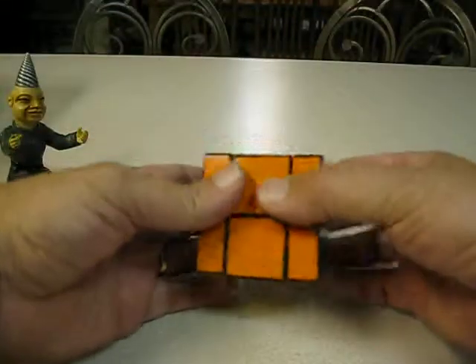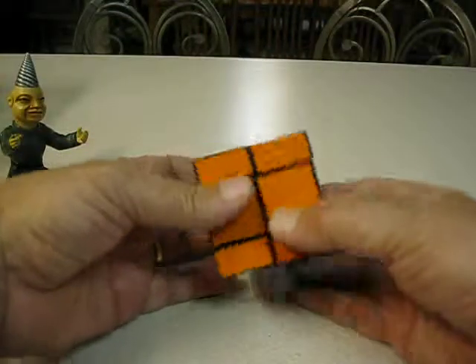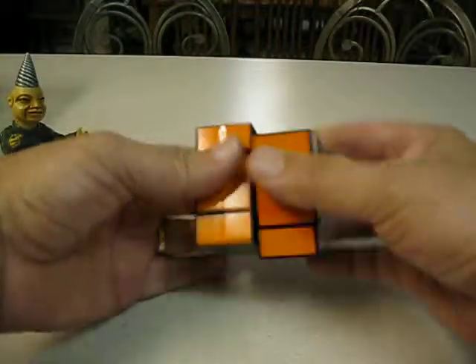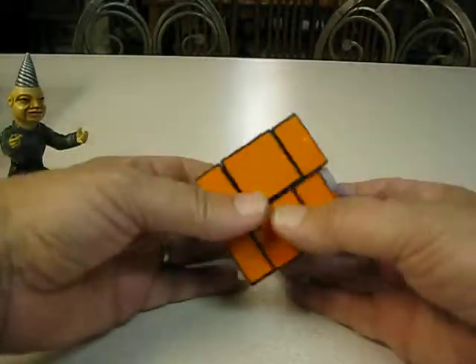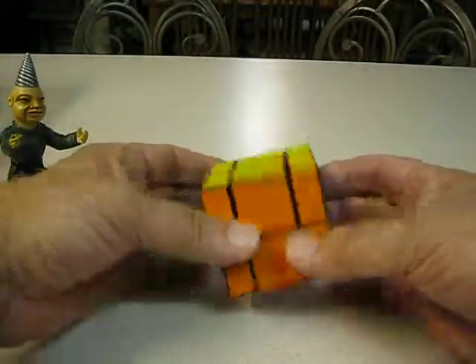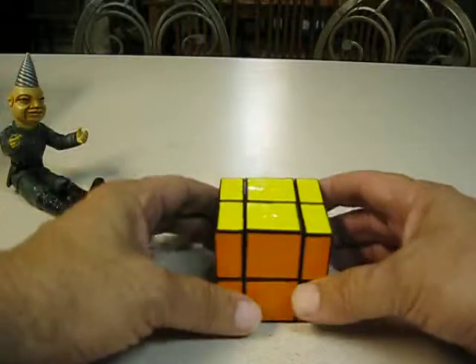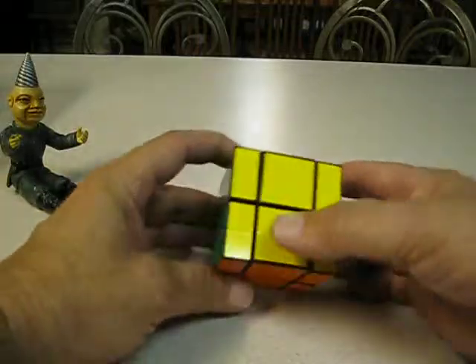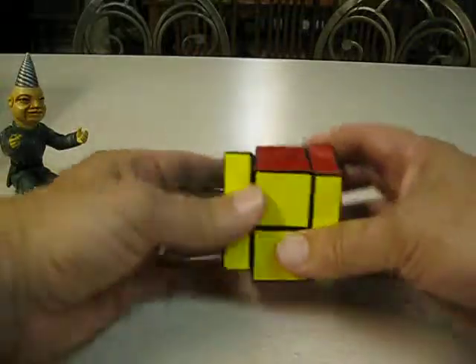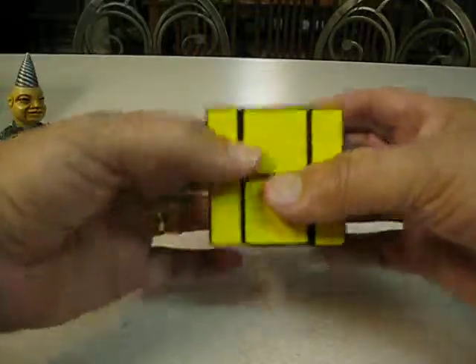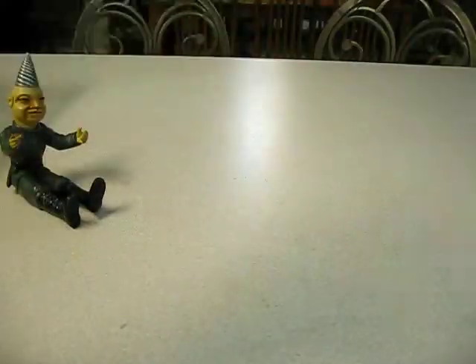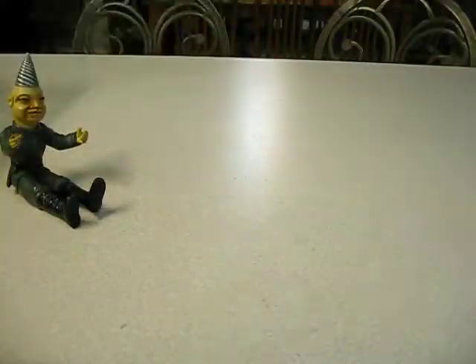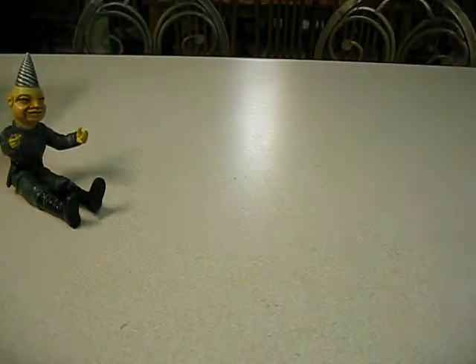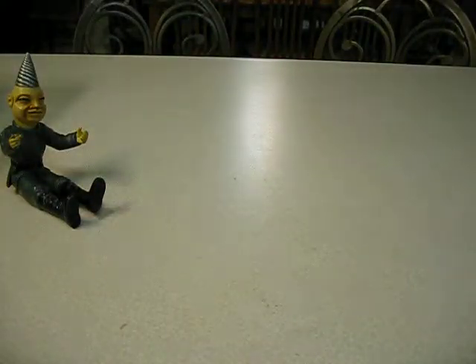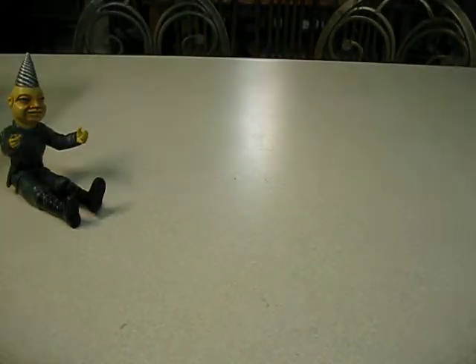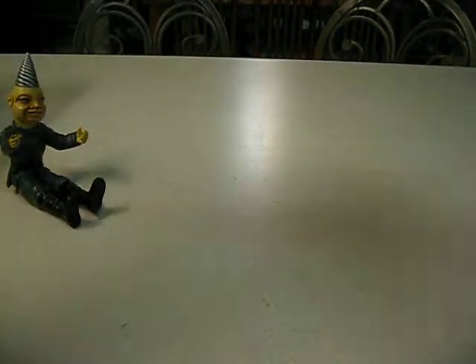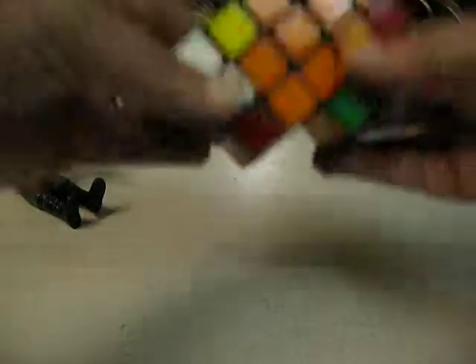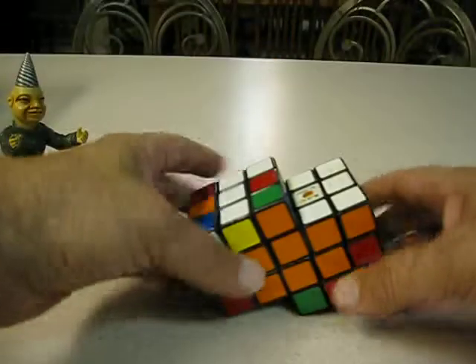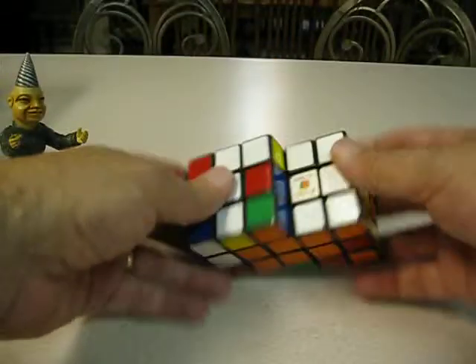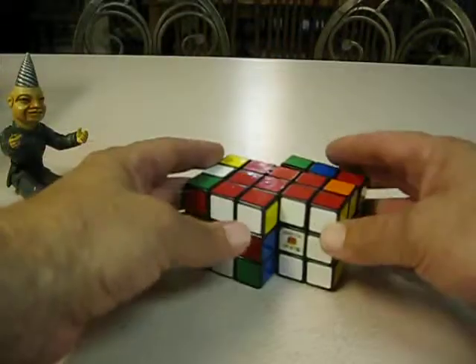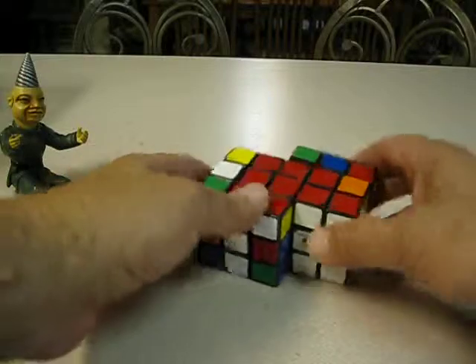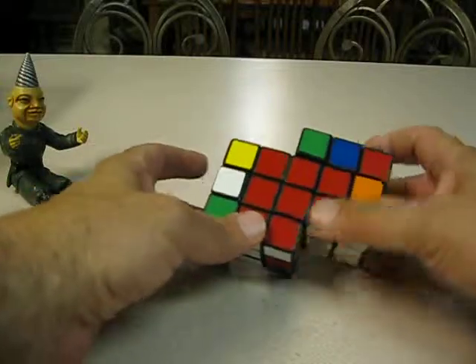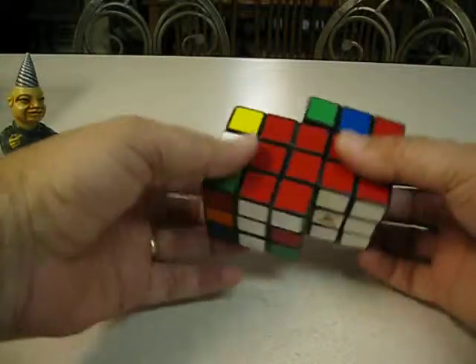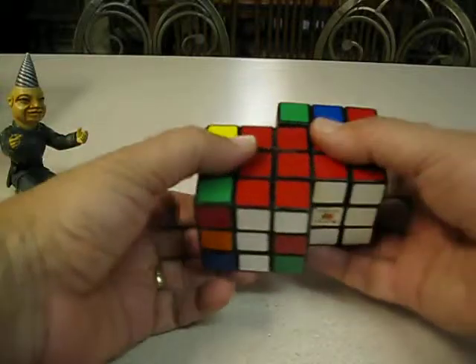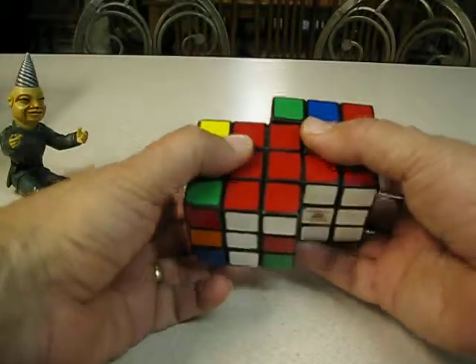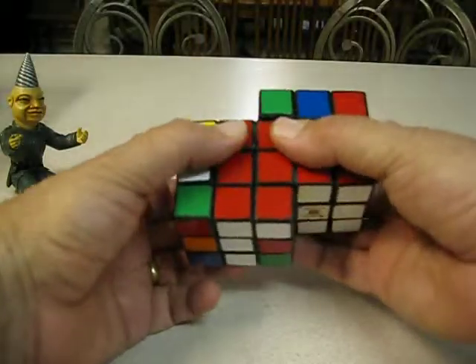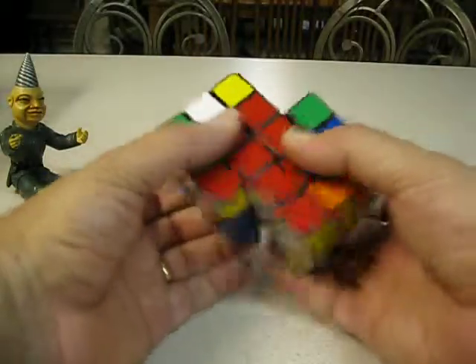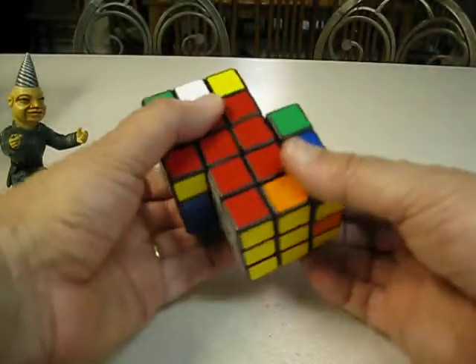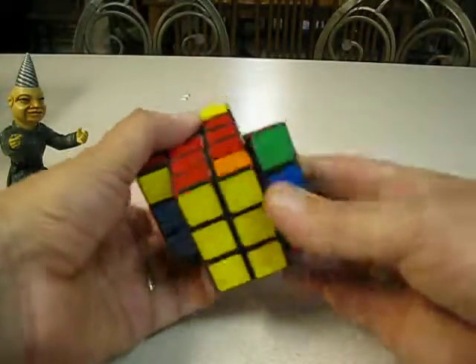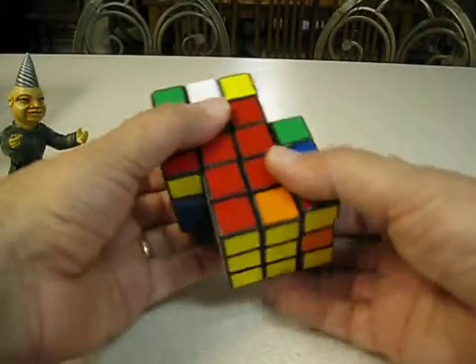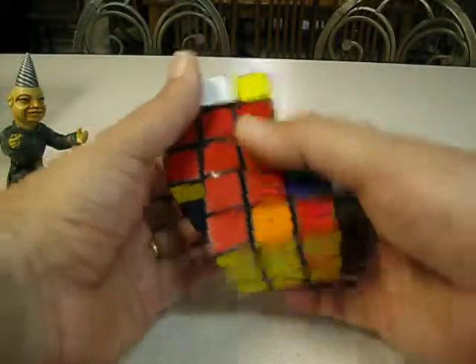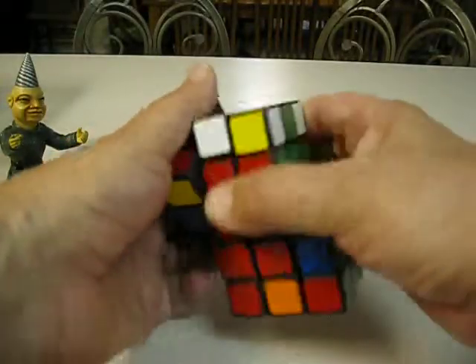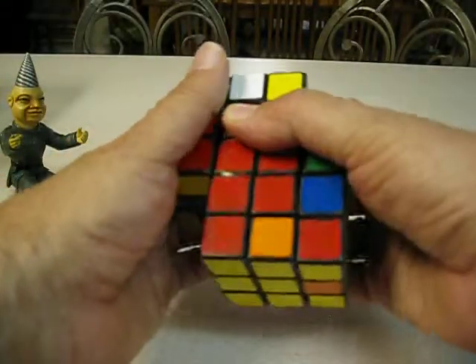Another bandage cube. Fuse cube. Siamese cube — I forget what this one's called. It's been a long time since I made this one.